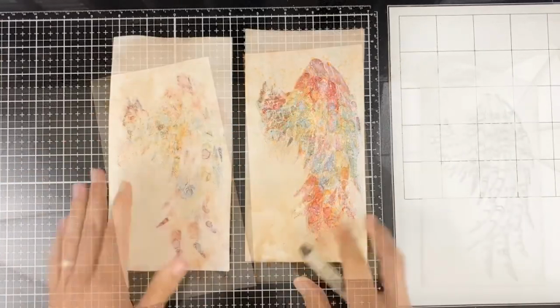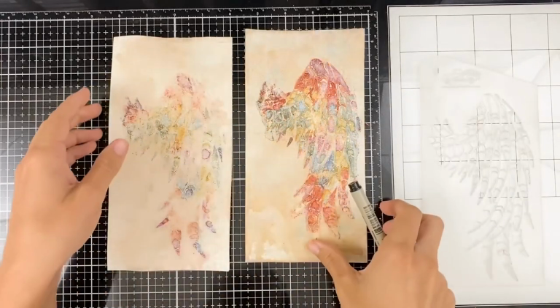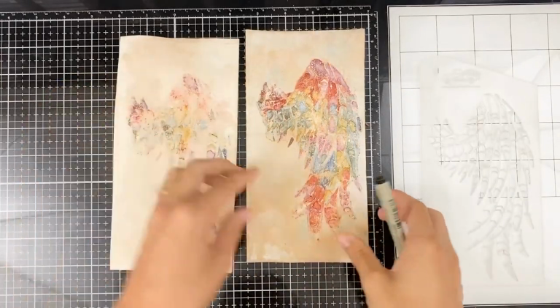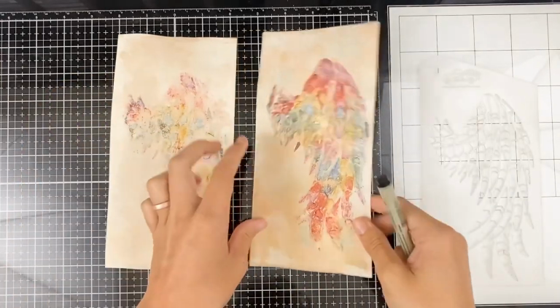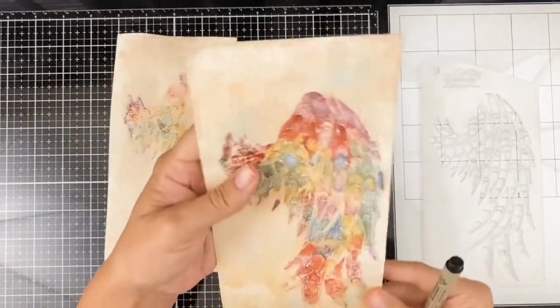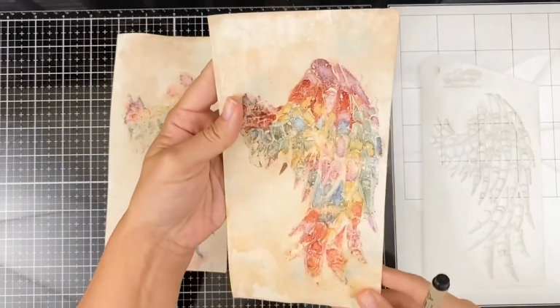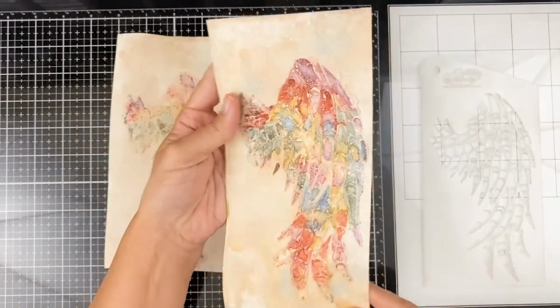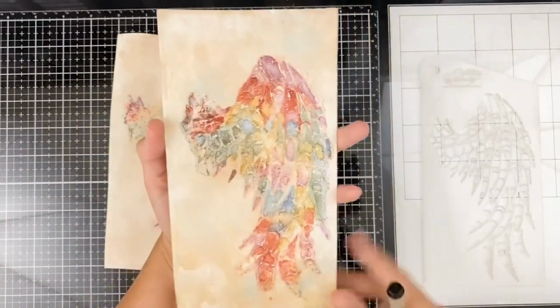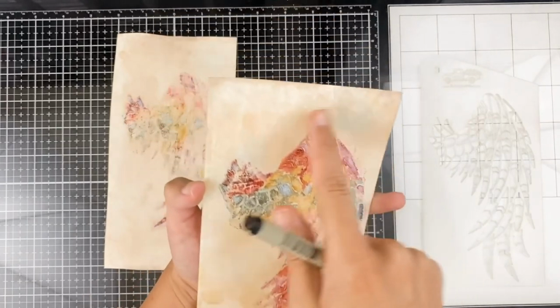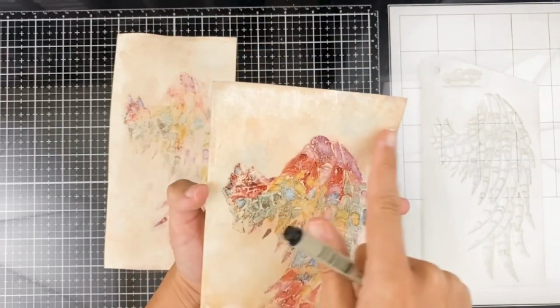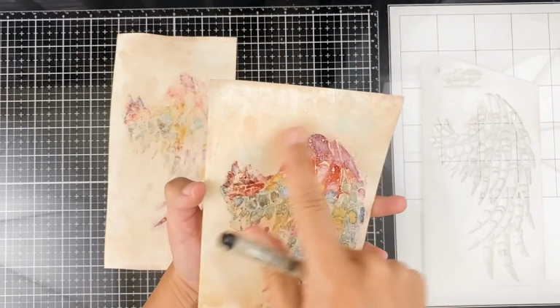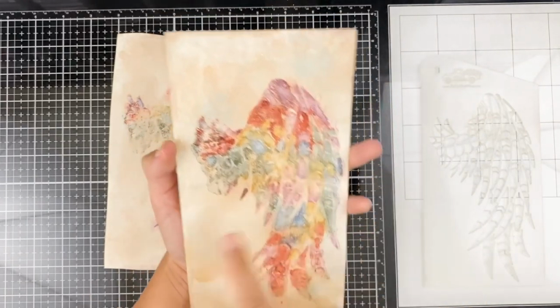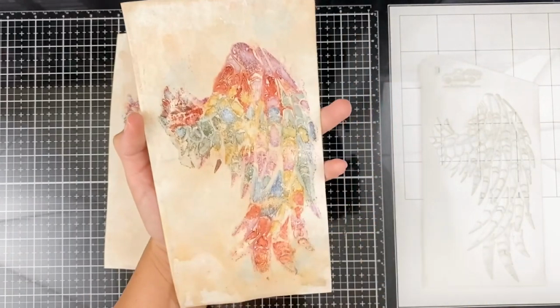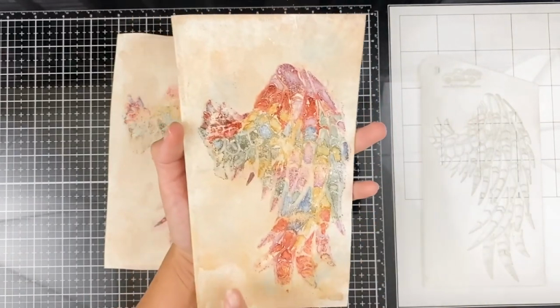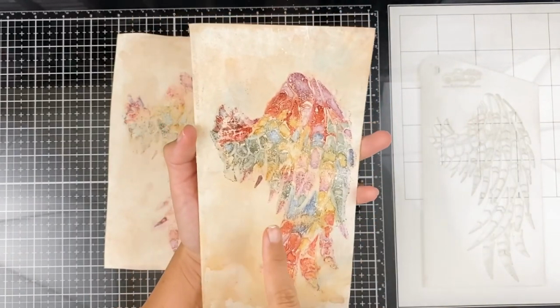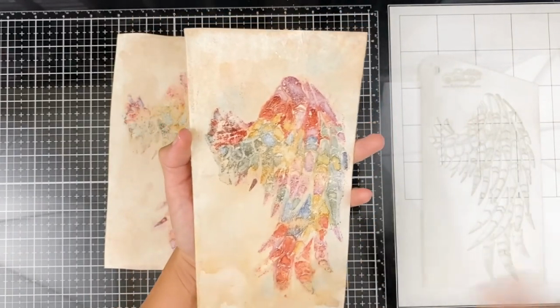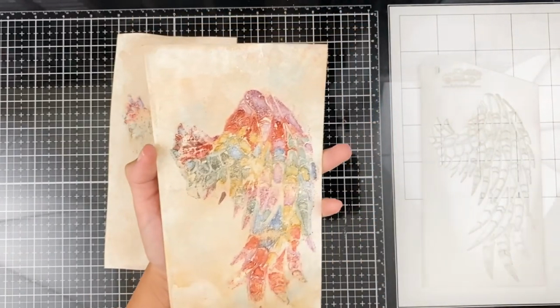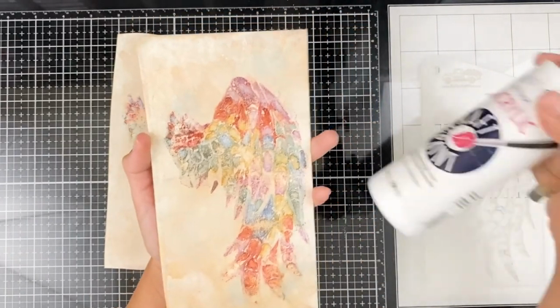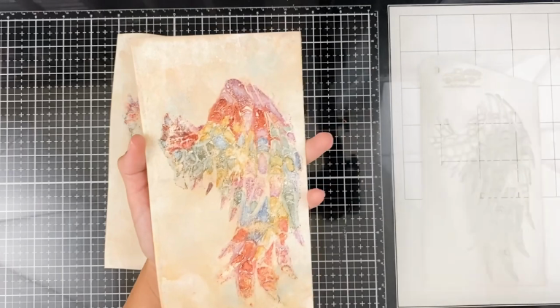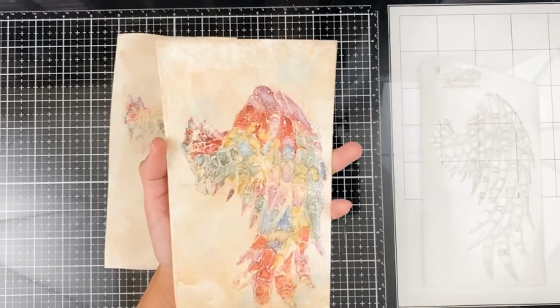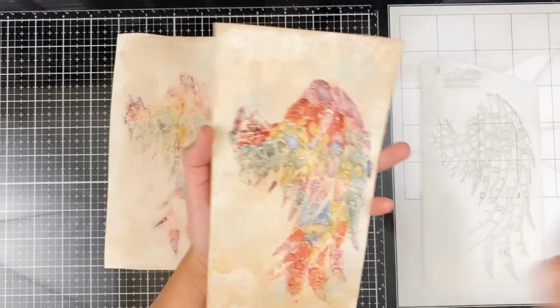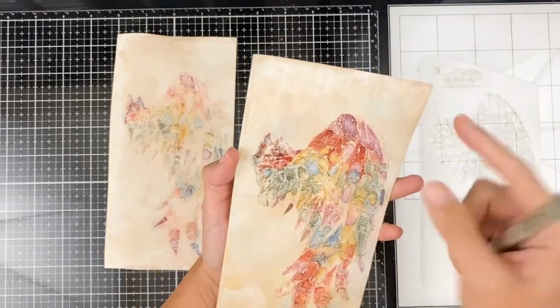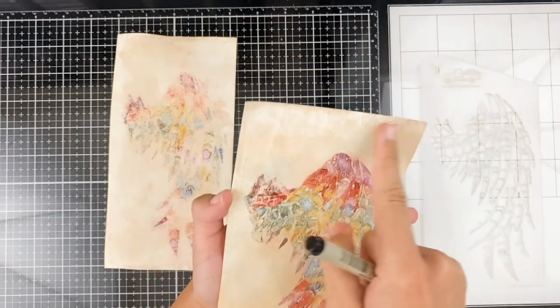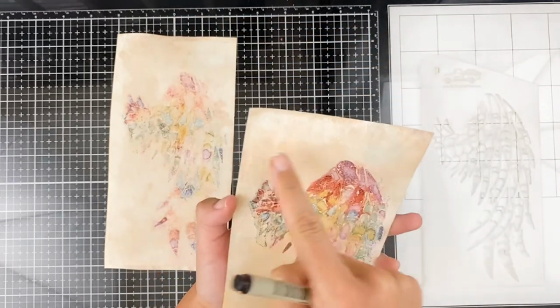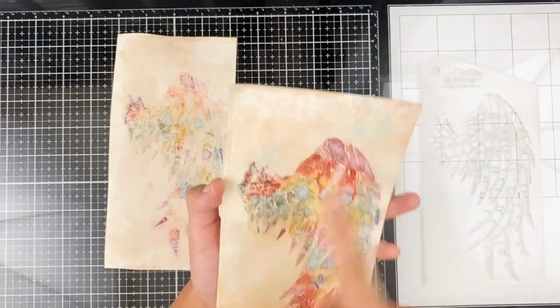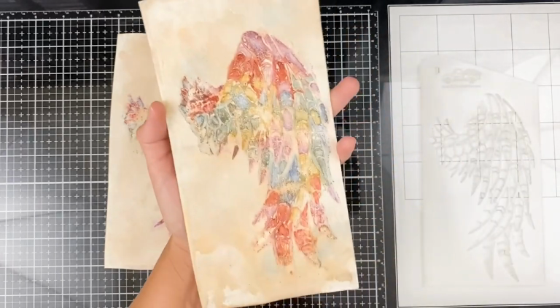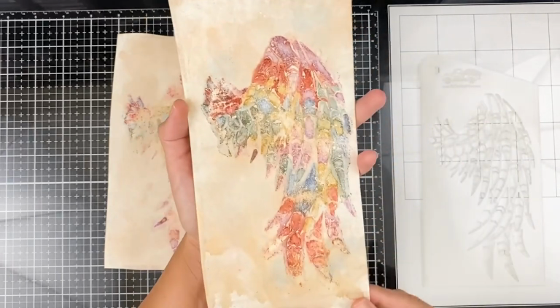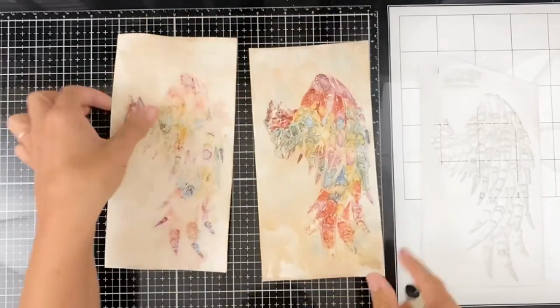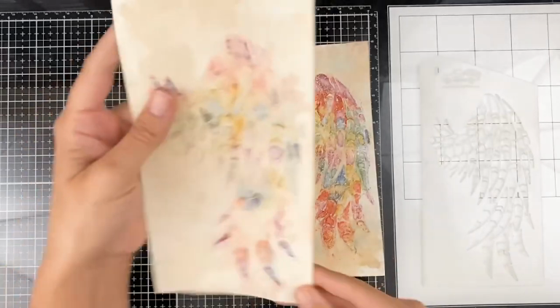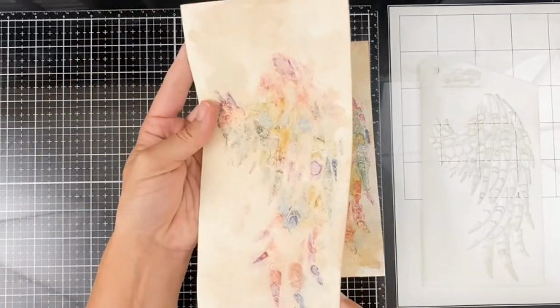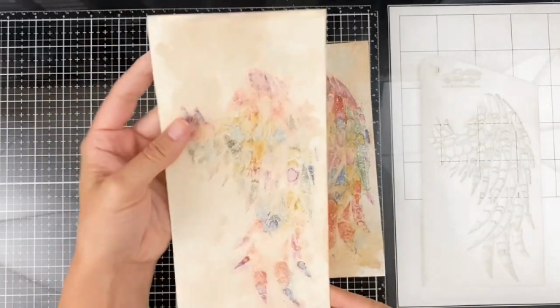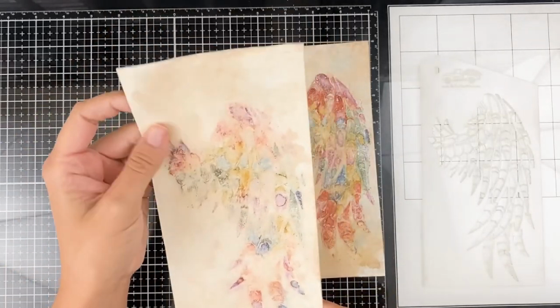All right, so they're all nice and dry. I love the look of the antique linen with the alcohol inks and the acrylic paint — it just picks up all of these very interesting colors and it looks super amazing.